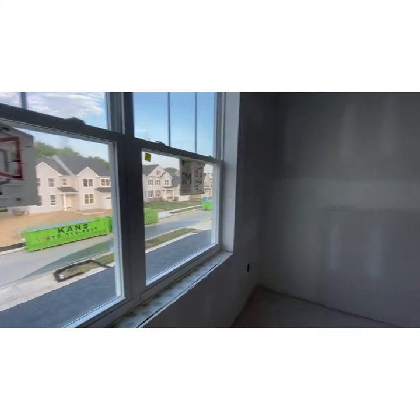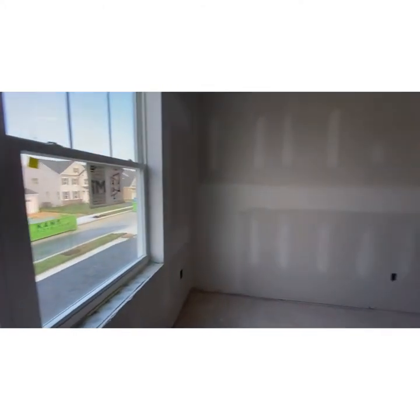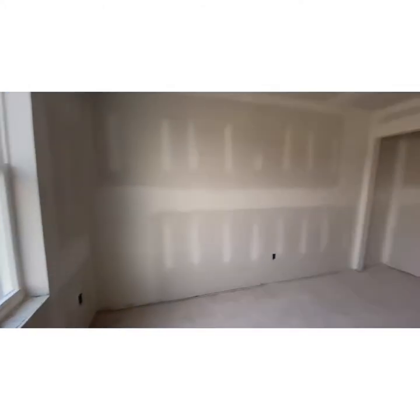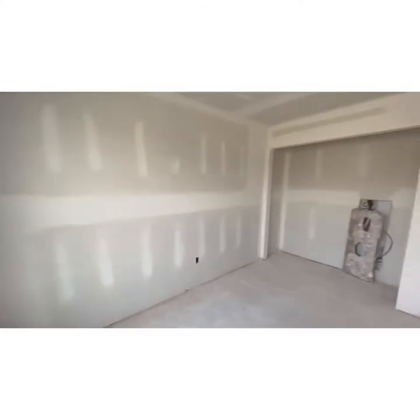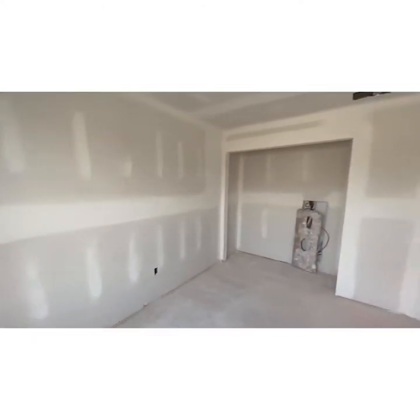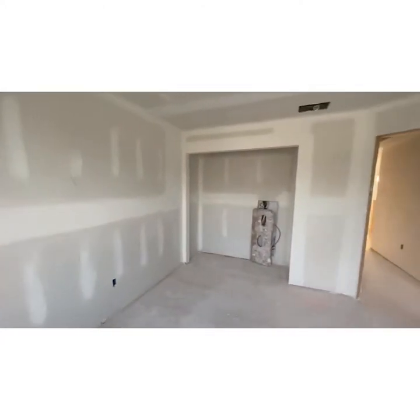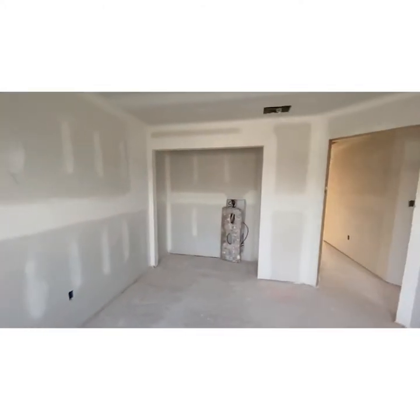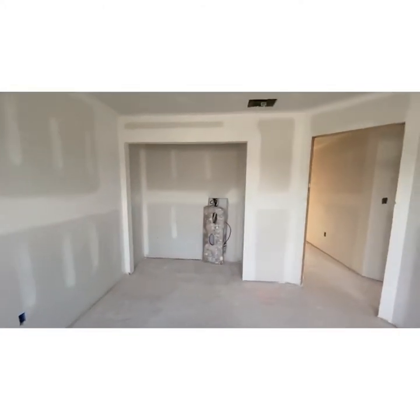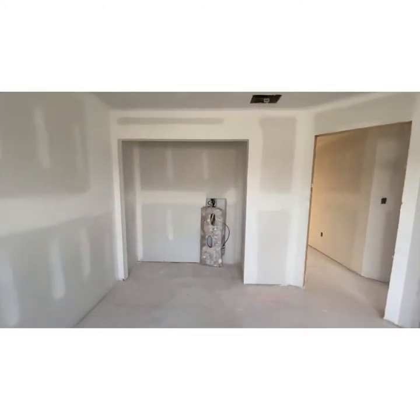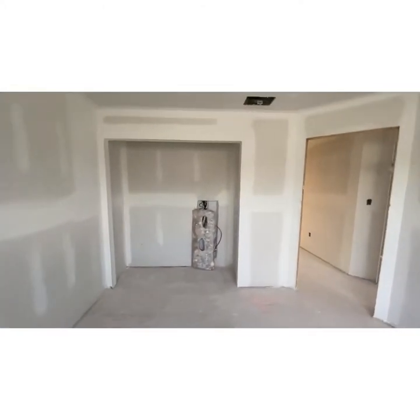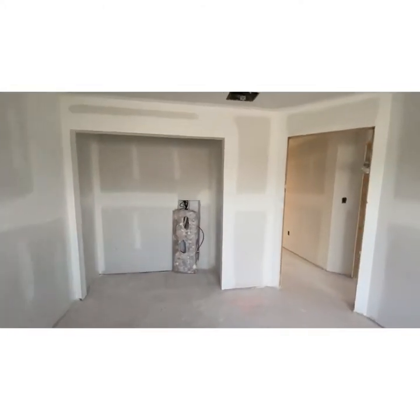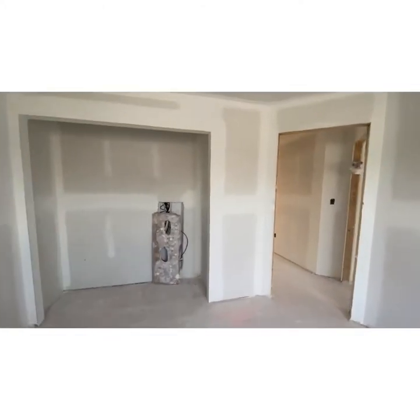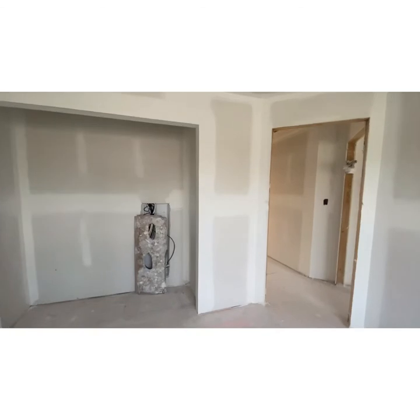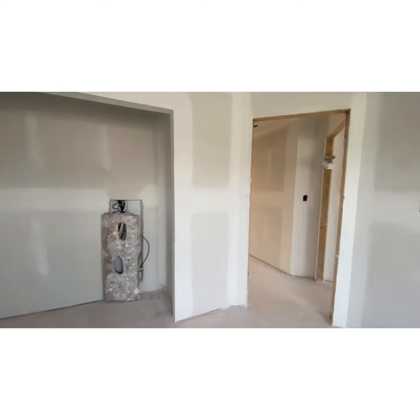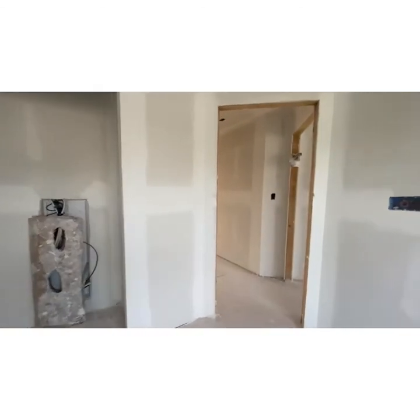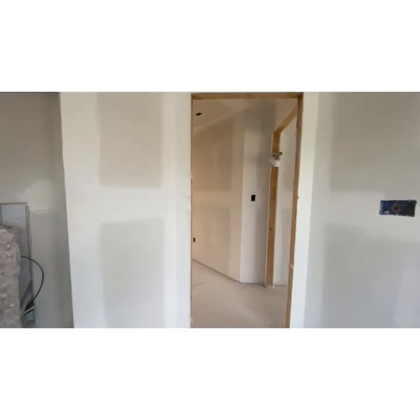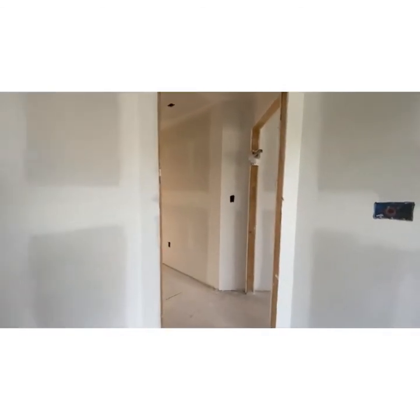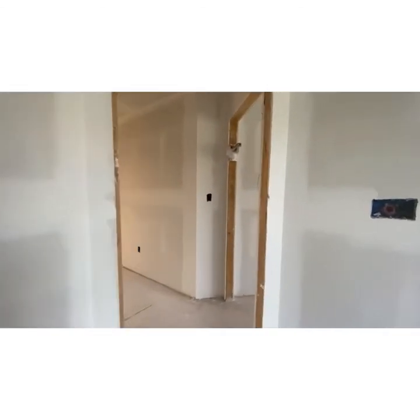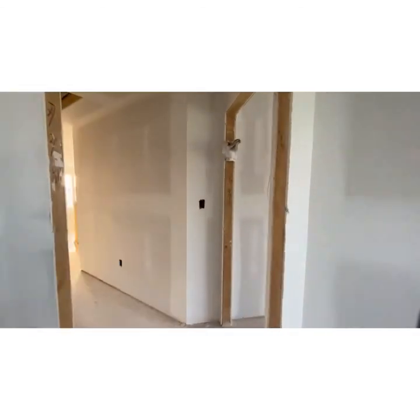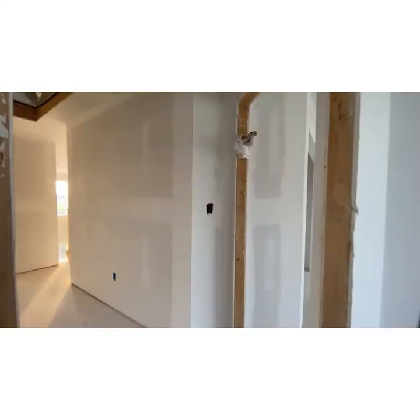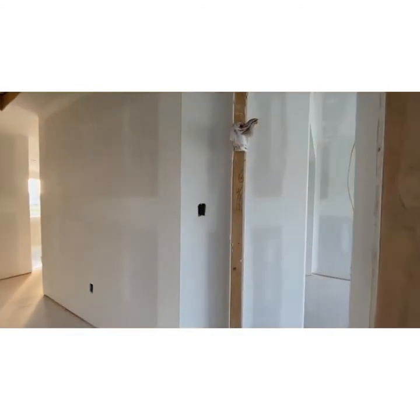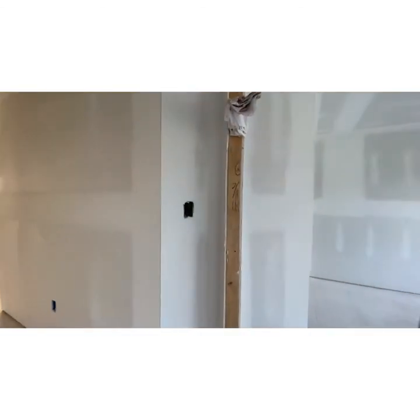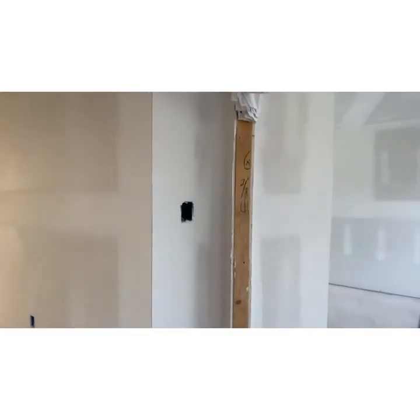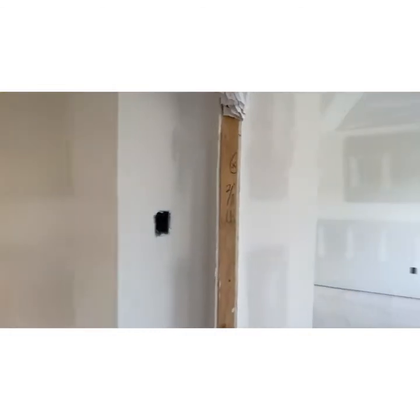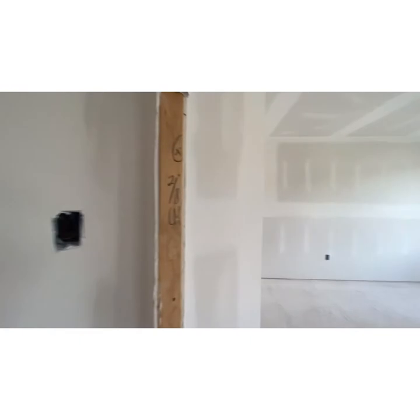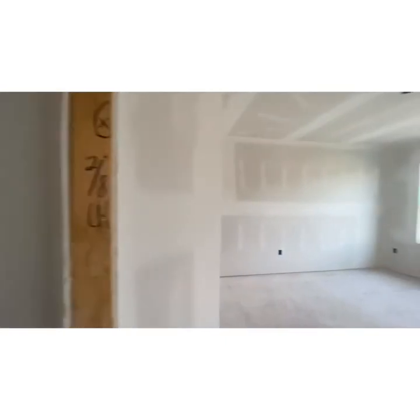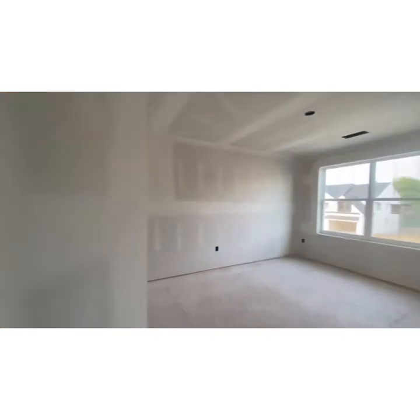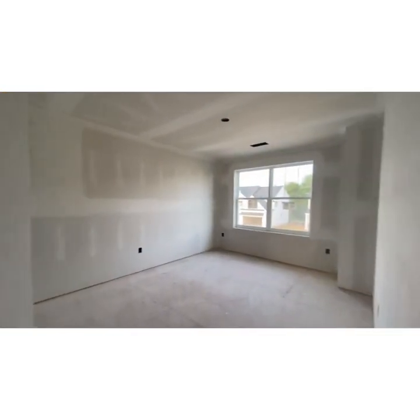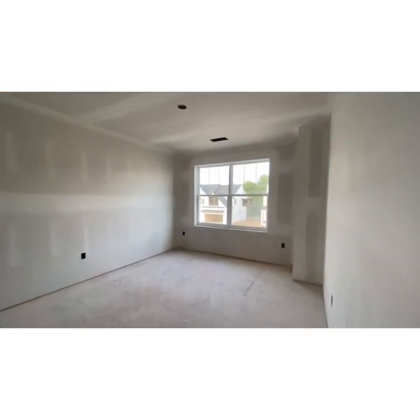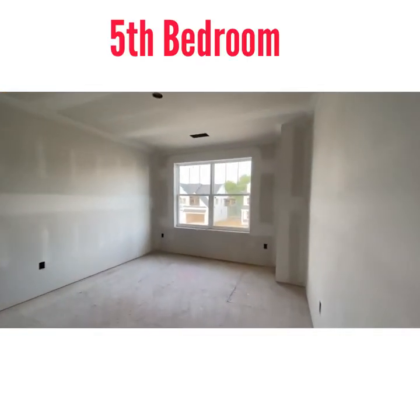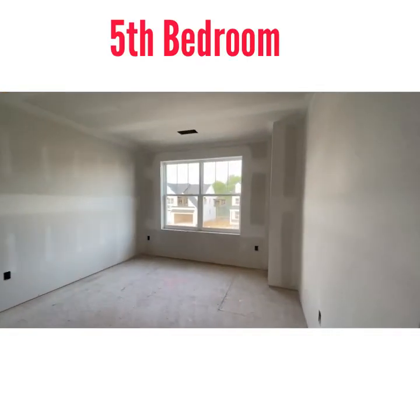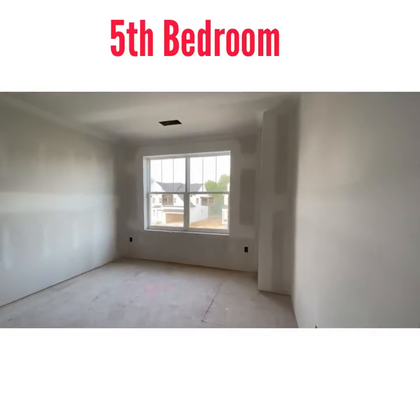These houses have a lot of space. With the basement, you could be looking at 4,000 plus square feet of space — you could have a whole other family in there, as my Jamaican comrade says.